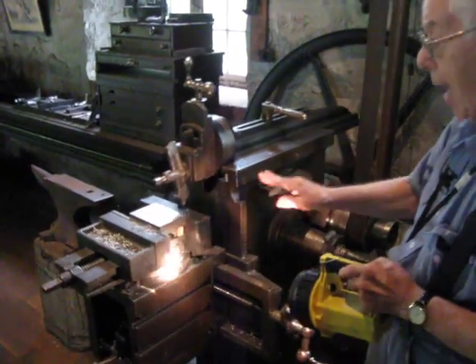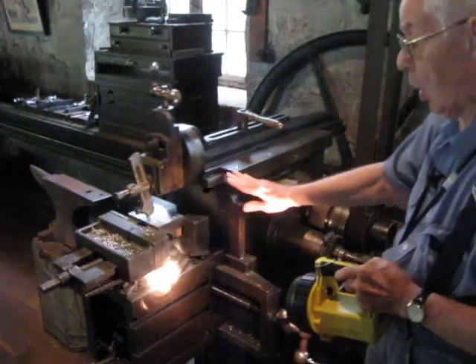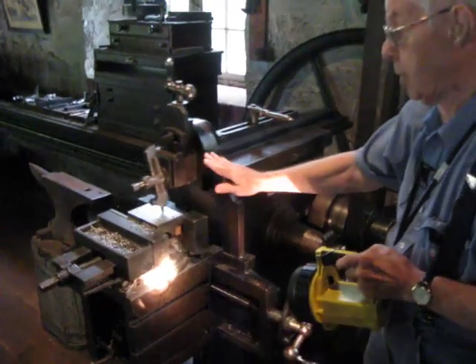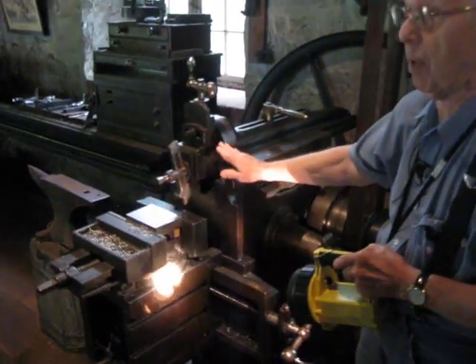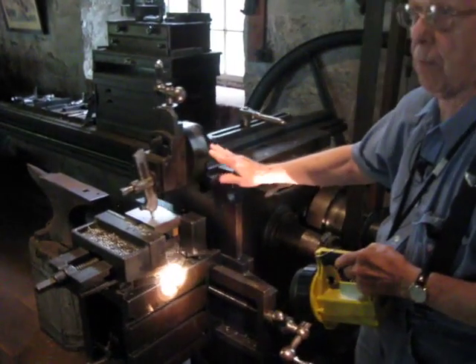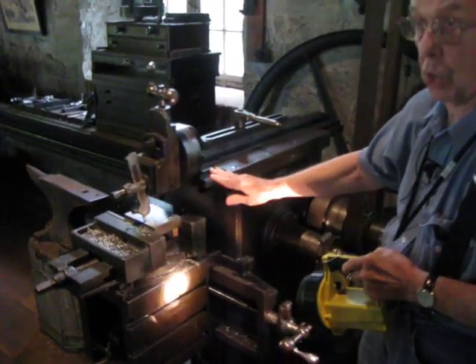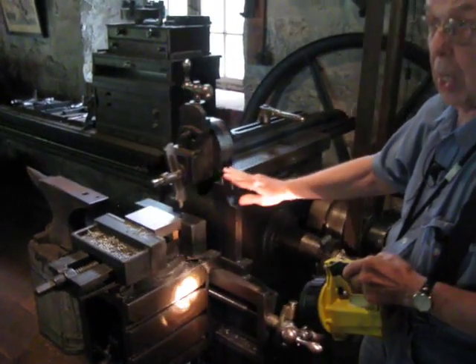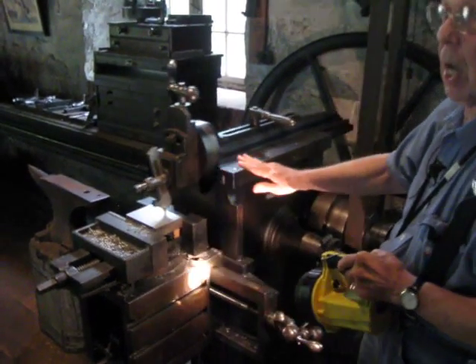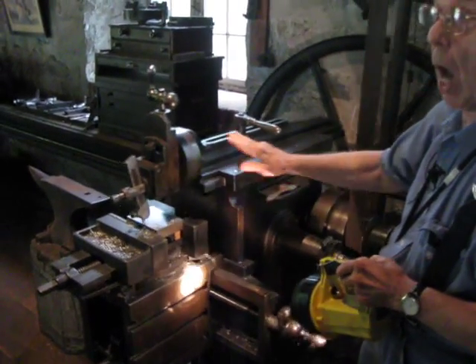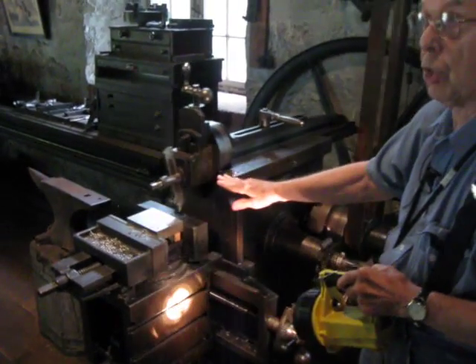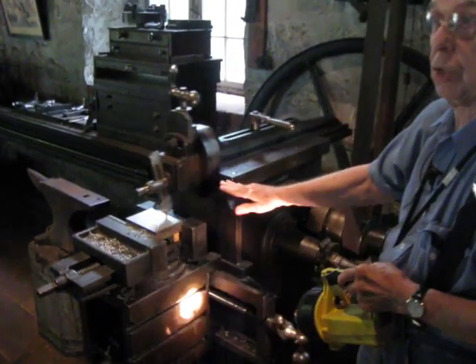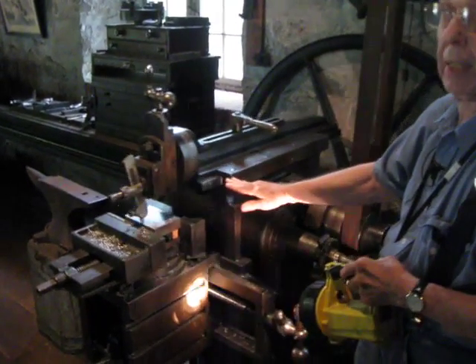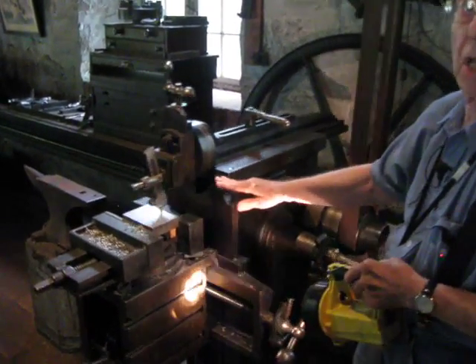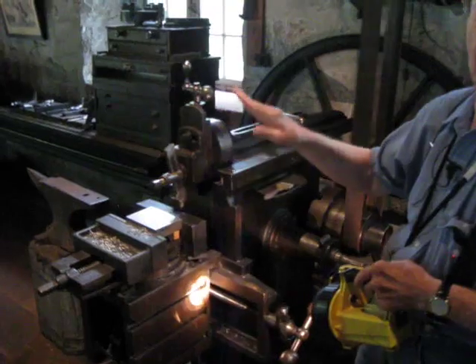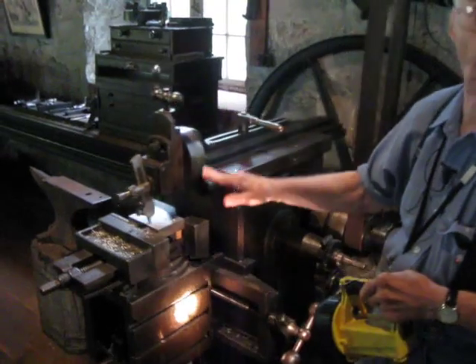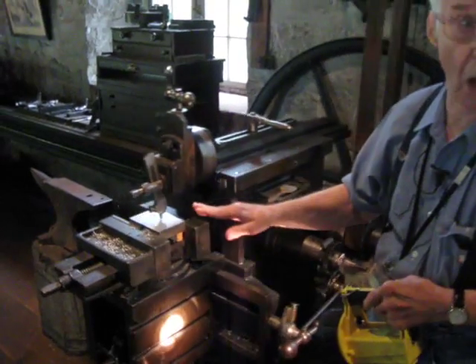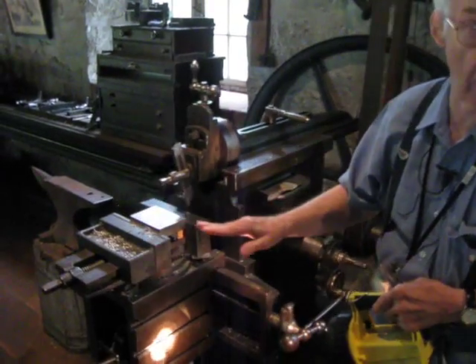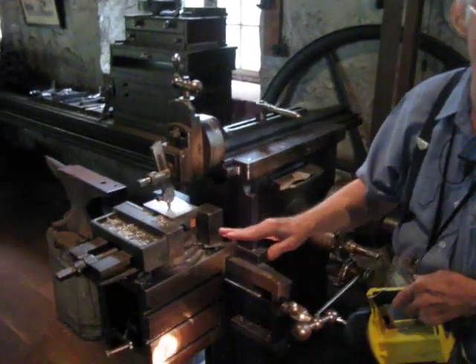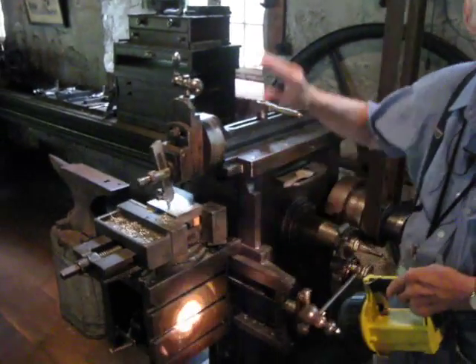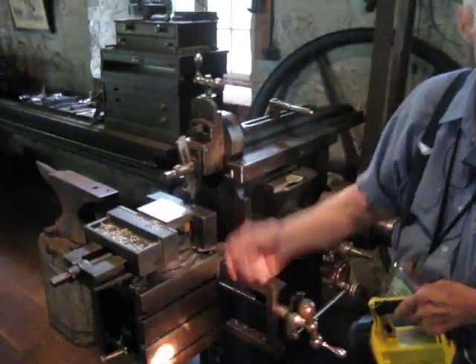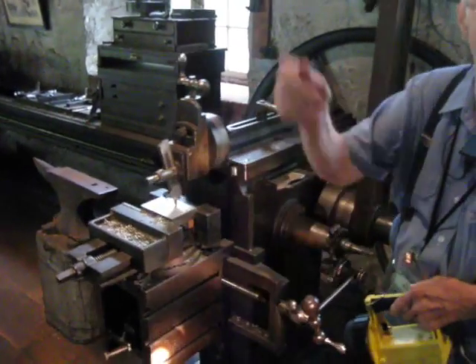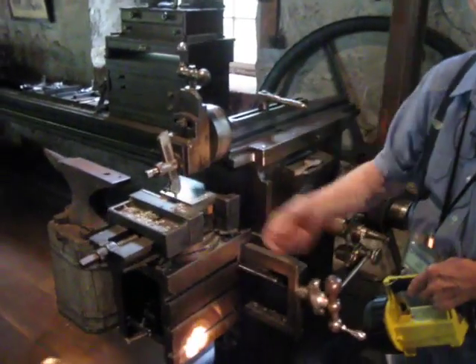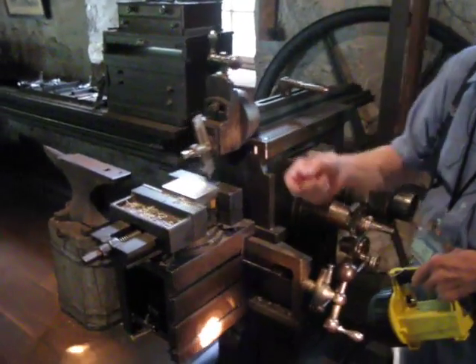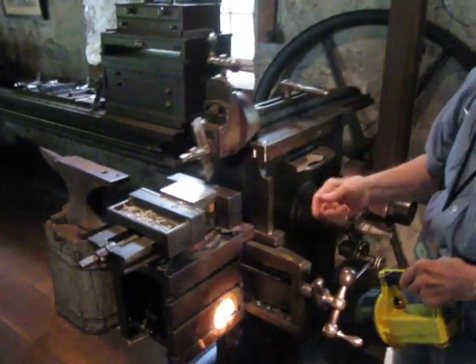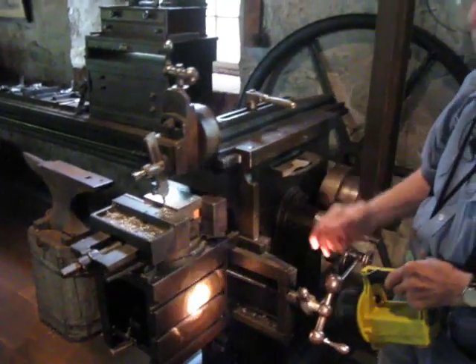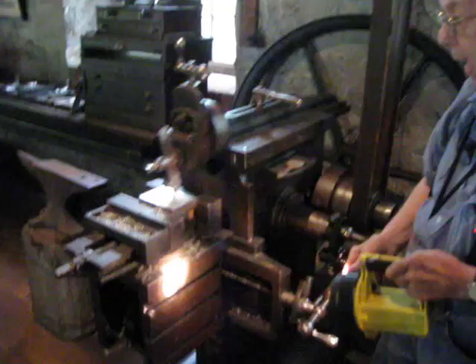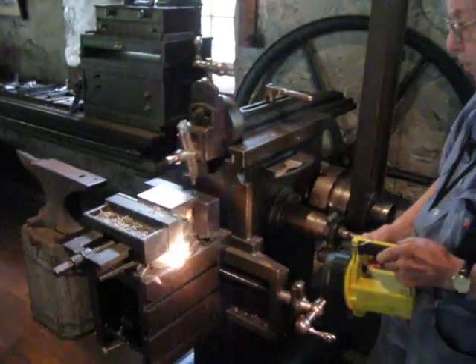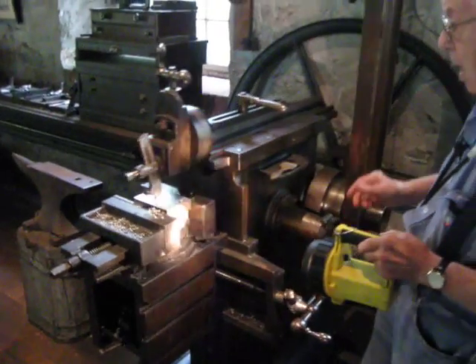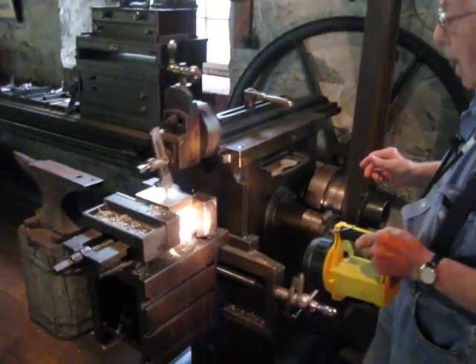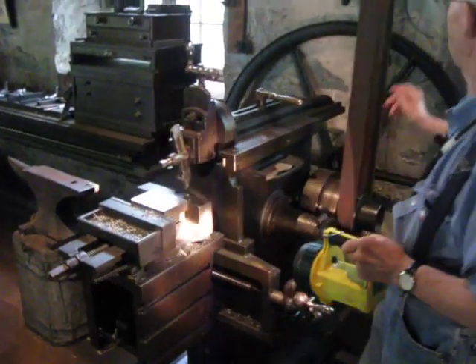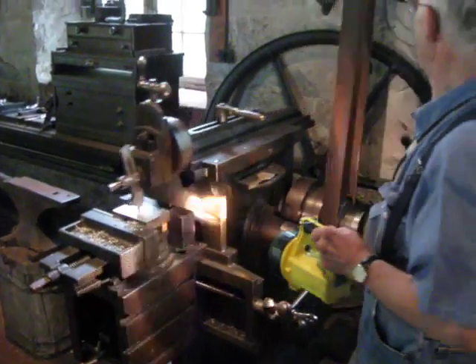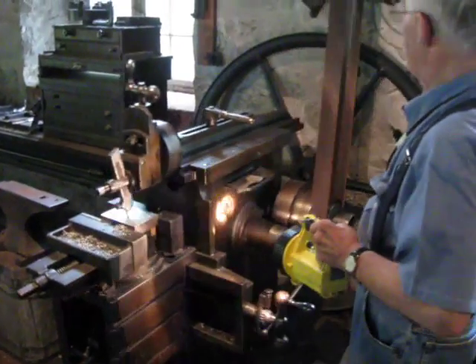So back in the old days you had to be very patient. Modern machines like this have a direct drive electric motor, so they can take a much bigger cut and go a lot faster. So there you go, see how it works.